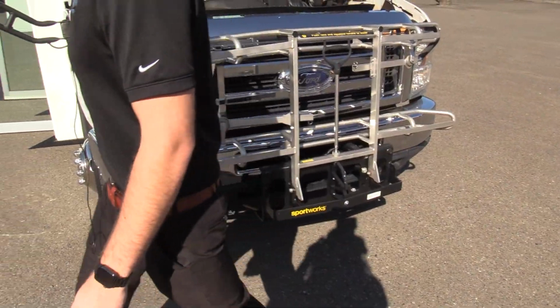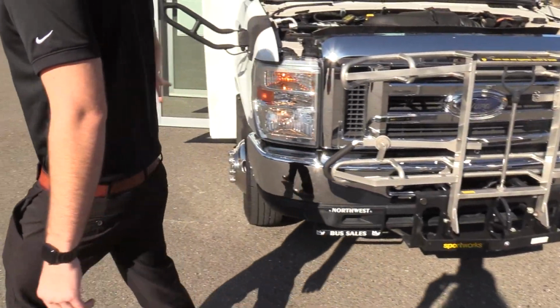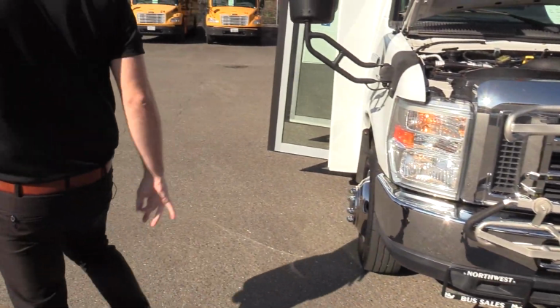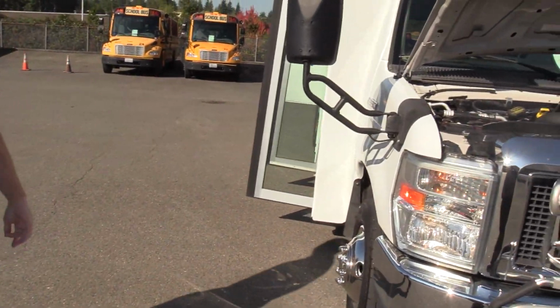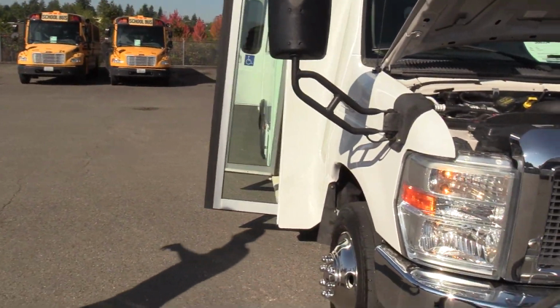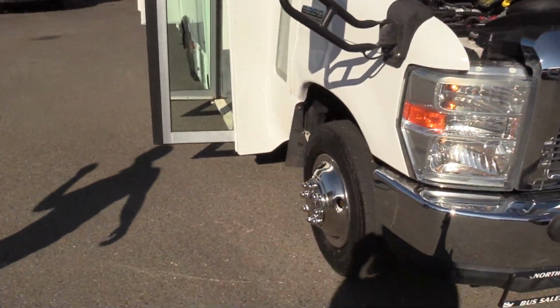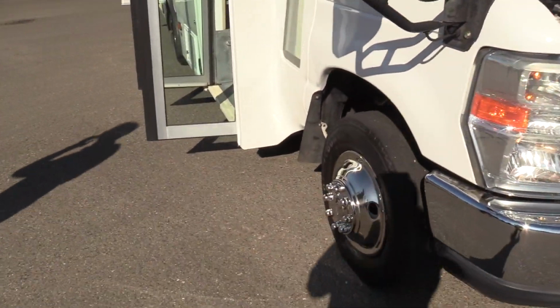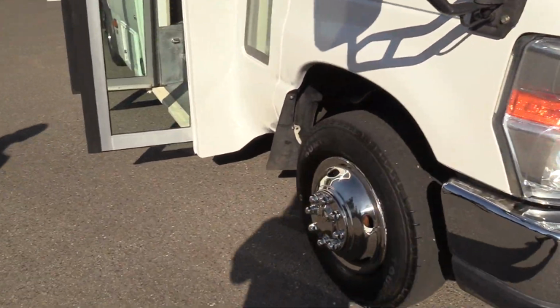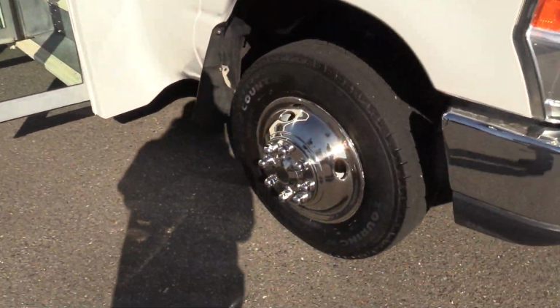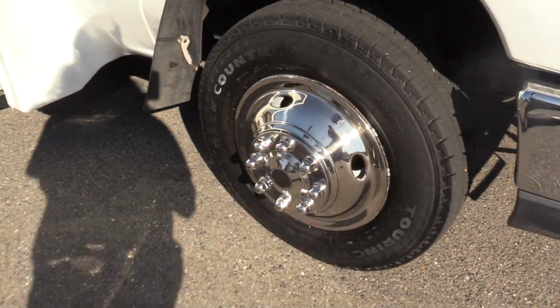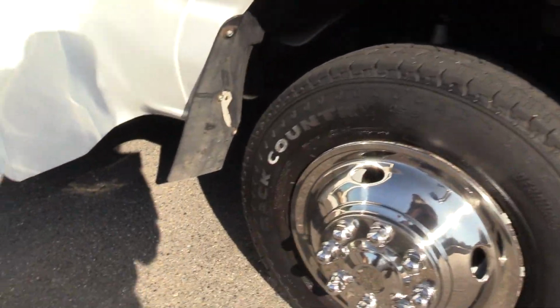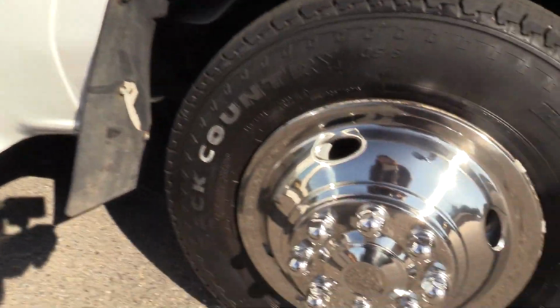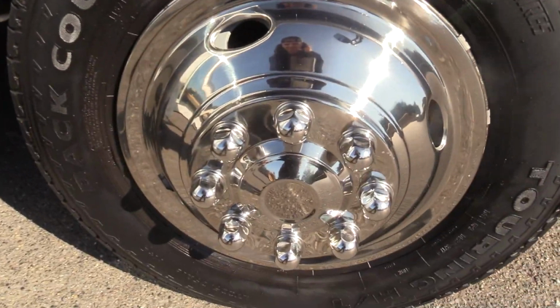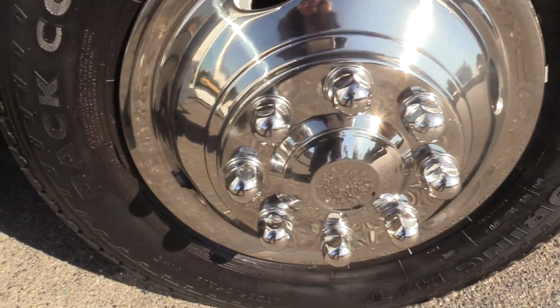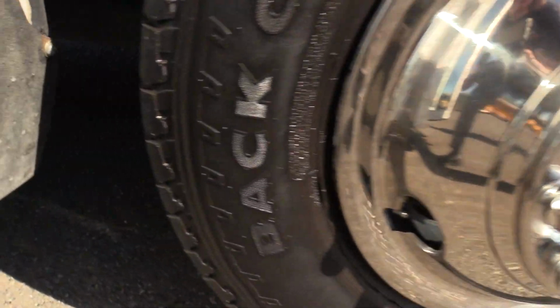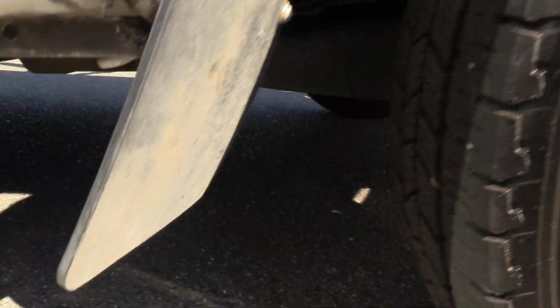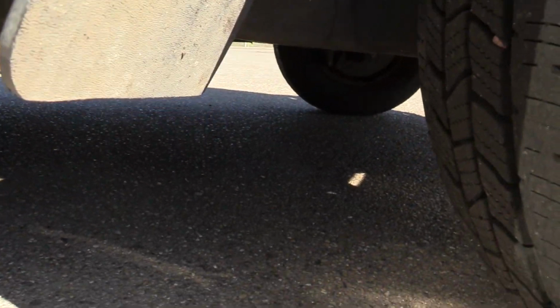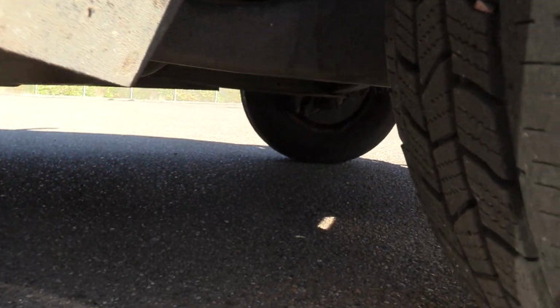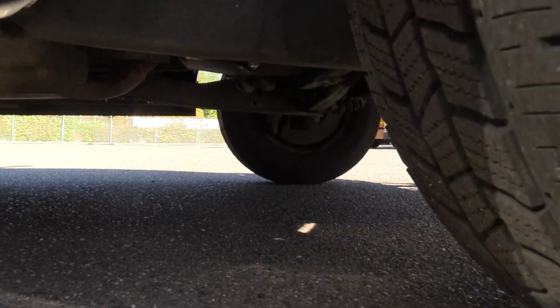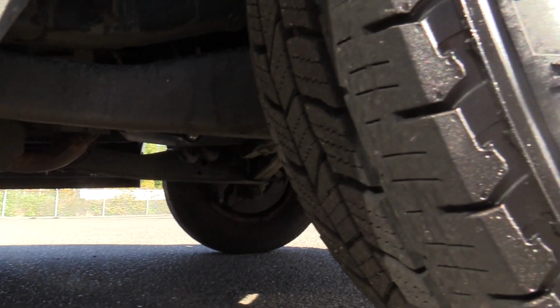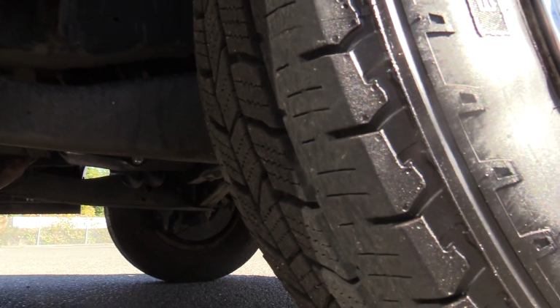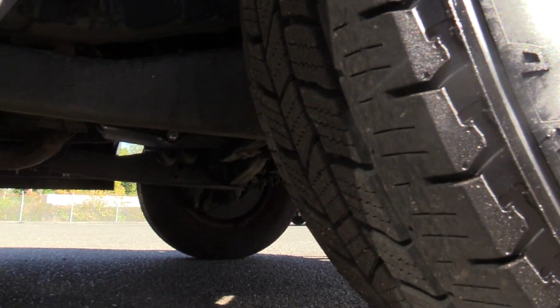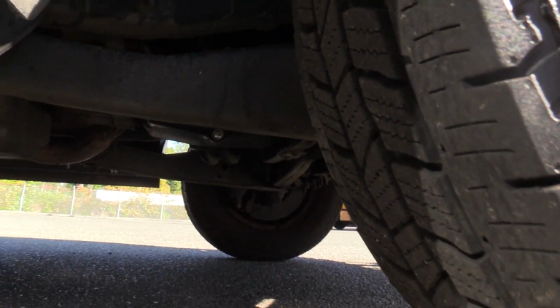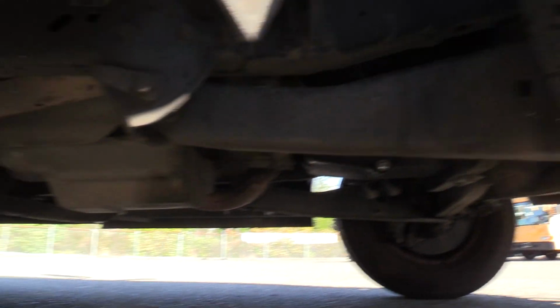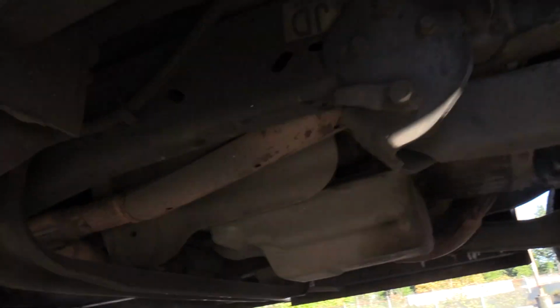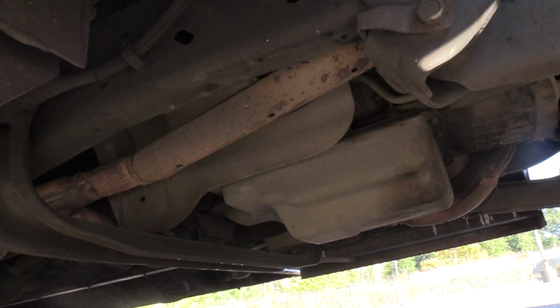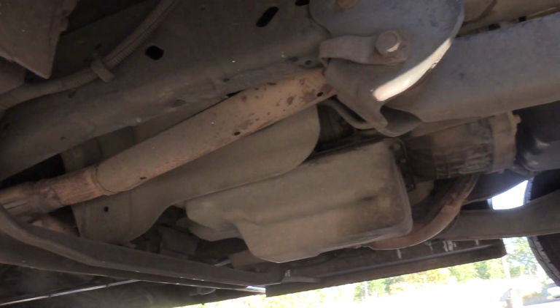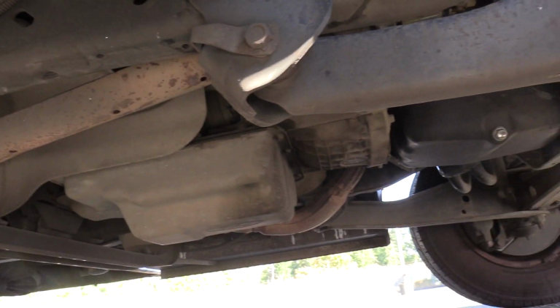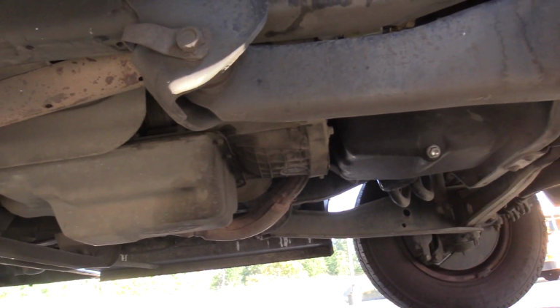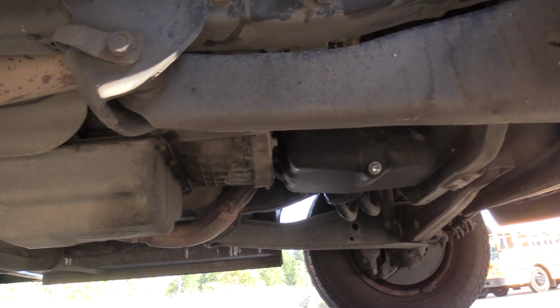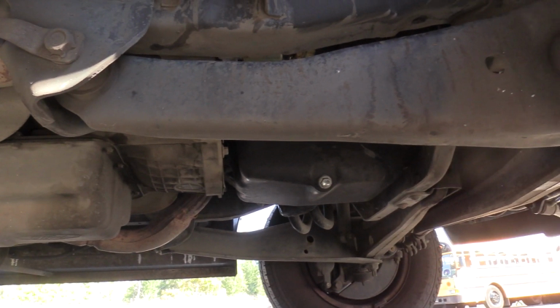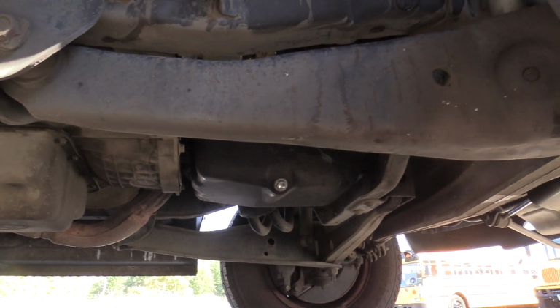Wyatt's going to show you the front passenger side tire. These are back country touring tires. I'm going to give you a nice little shot underneath.